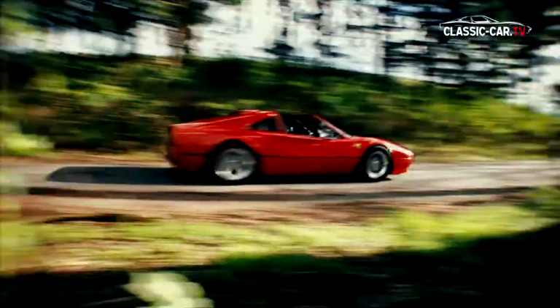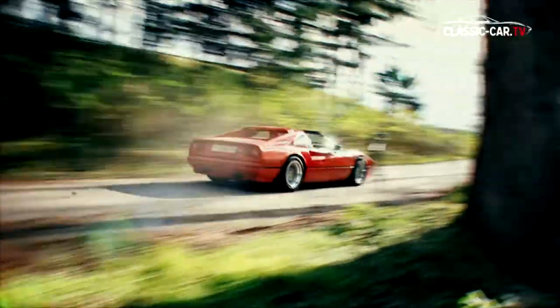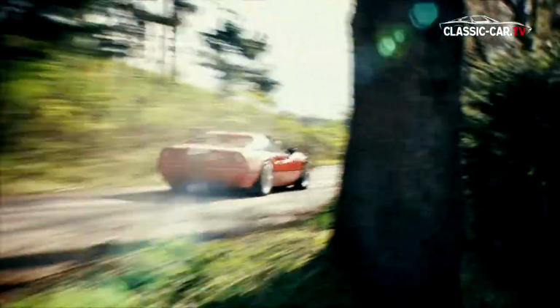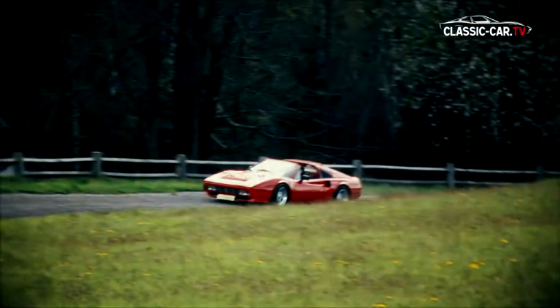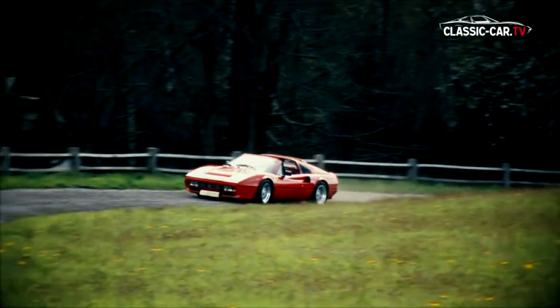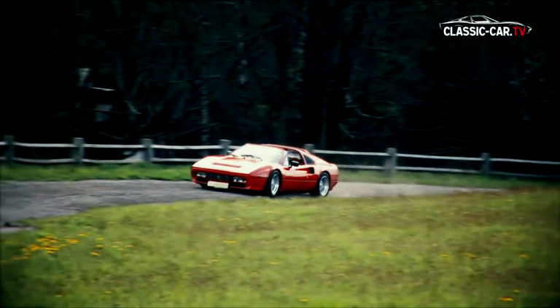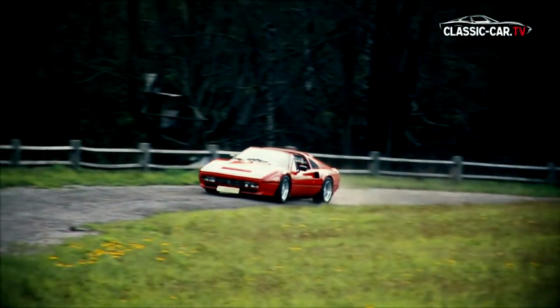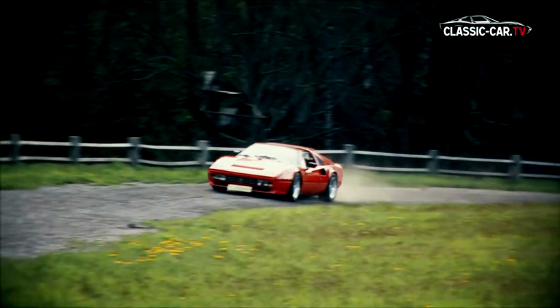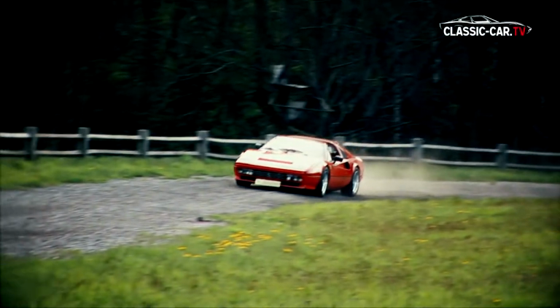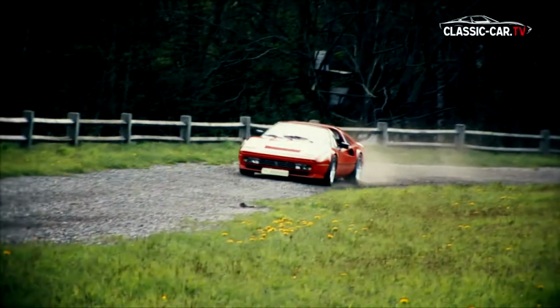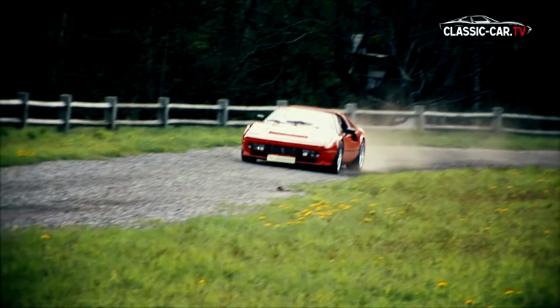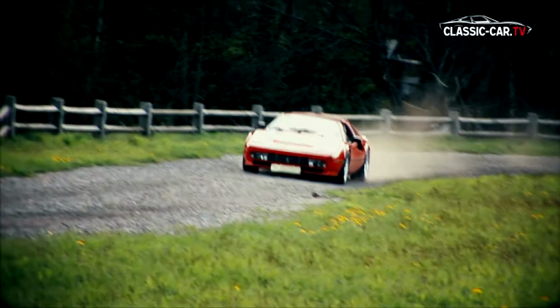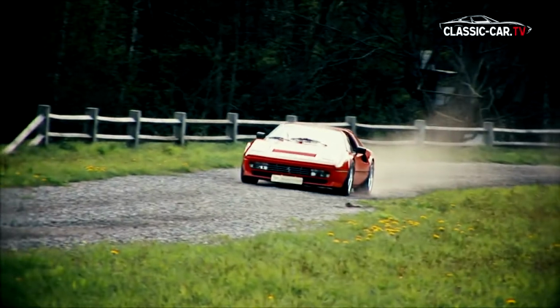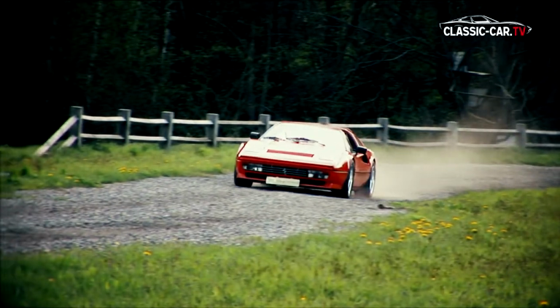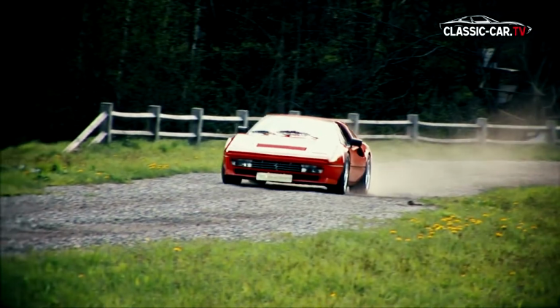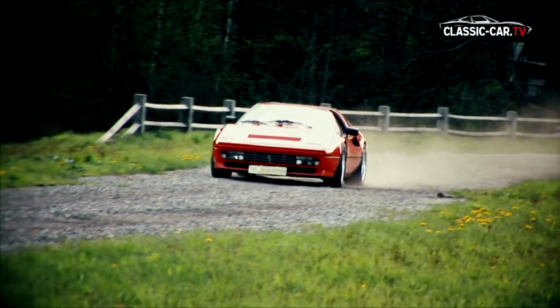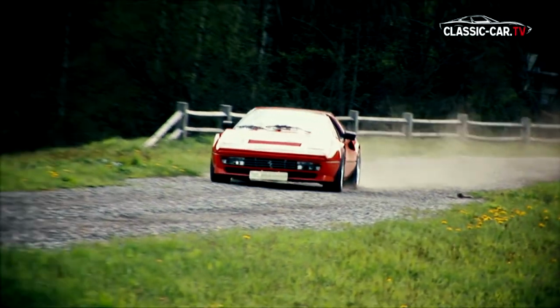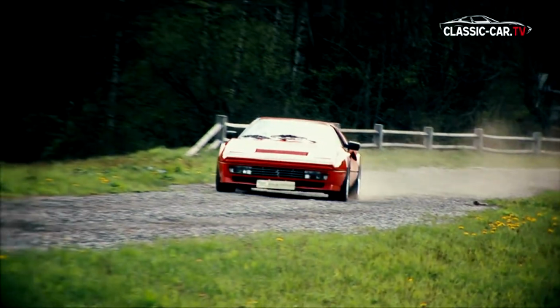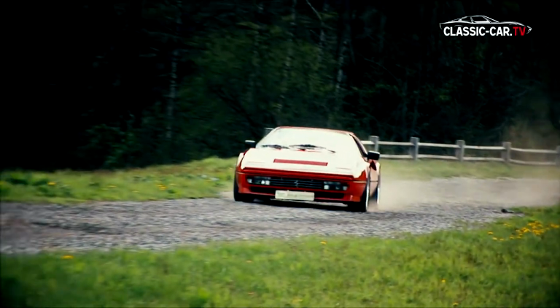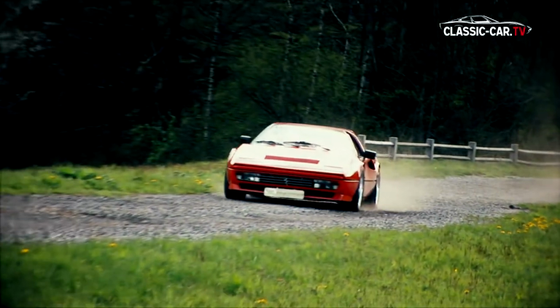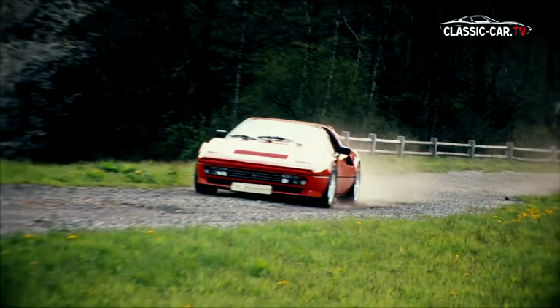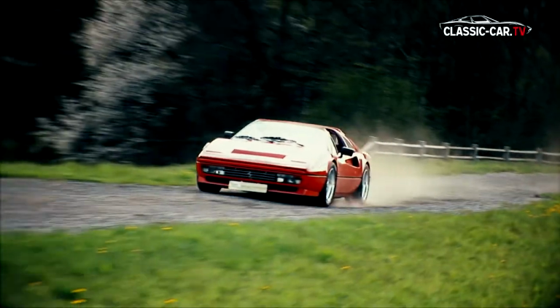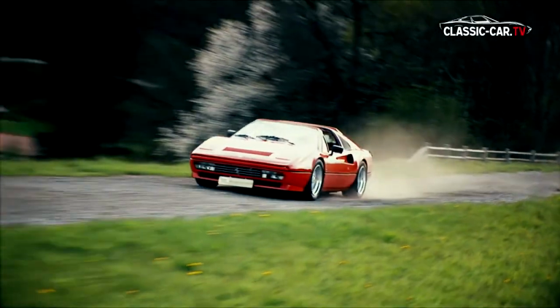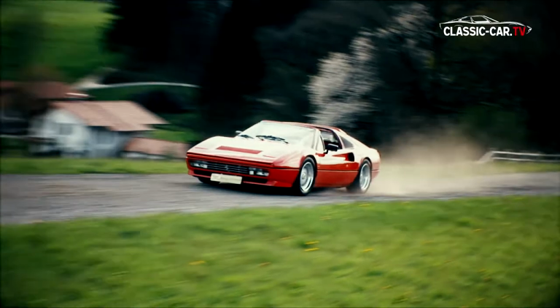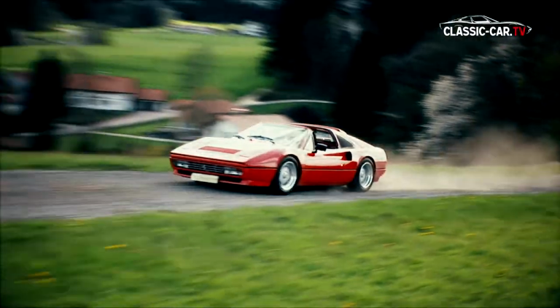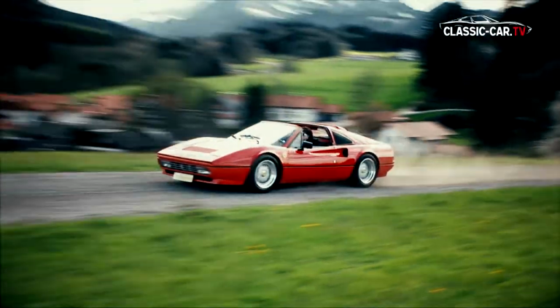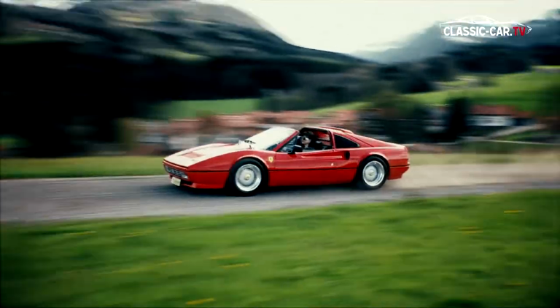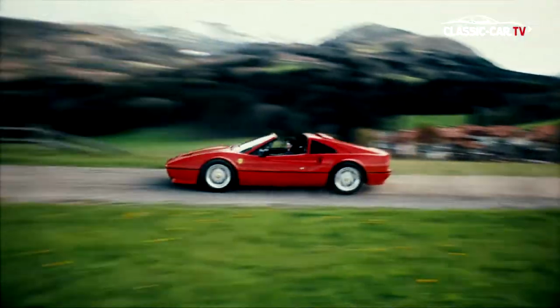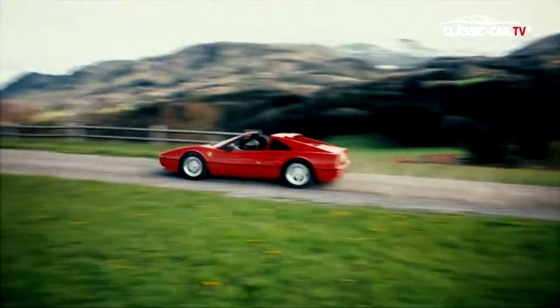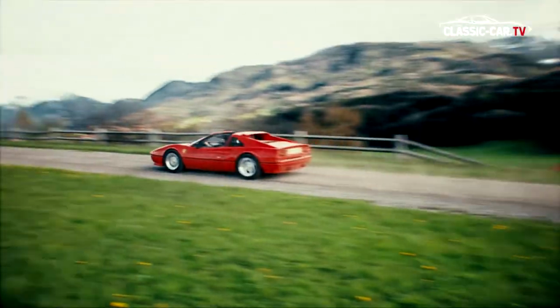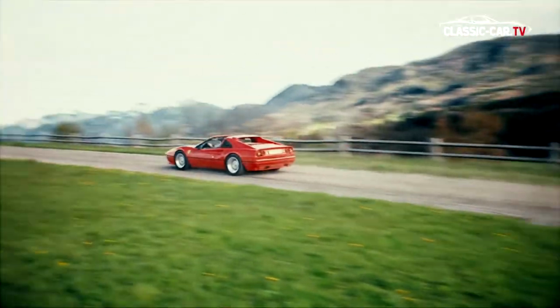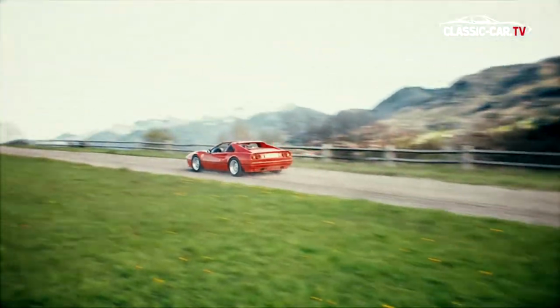The series of the 308 and 328 models was built at Ferrari about 20,000 times. Among the most popular variants was the GTS model shown here. Today, it is a highly coveted classic car.